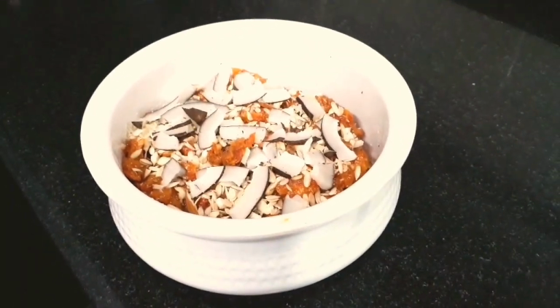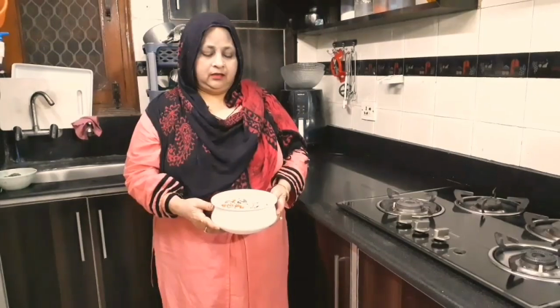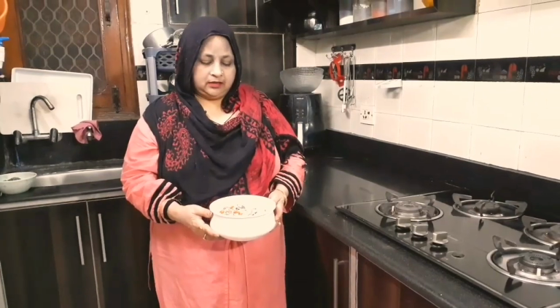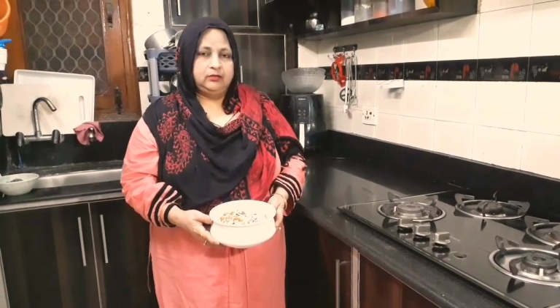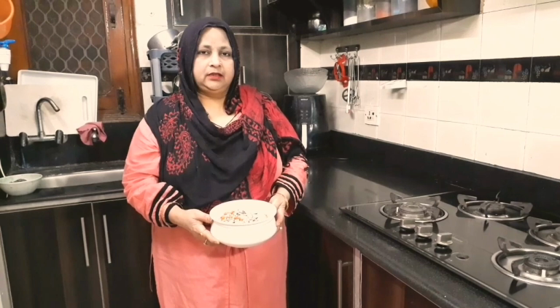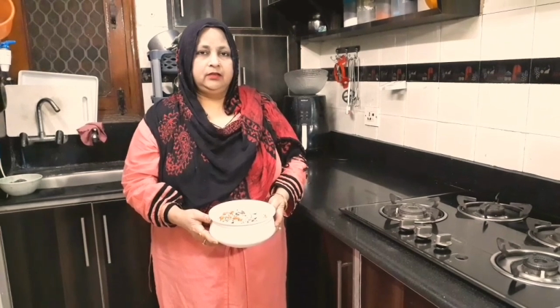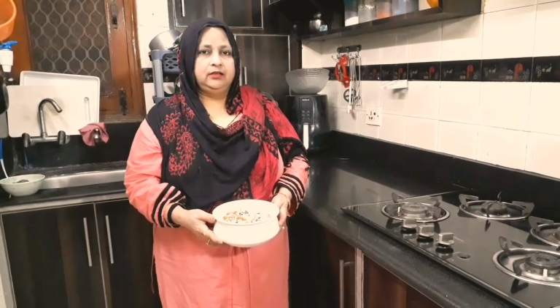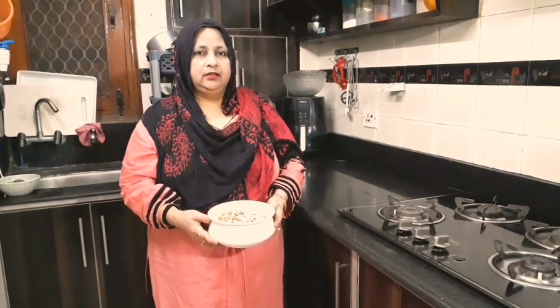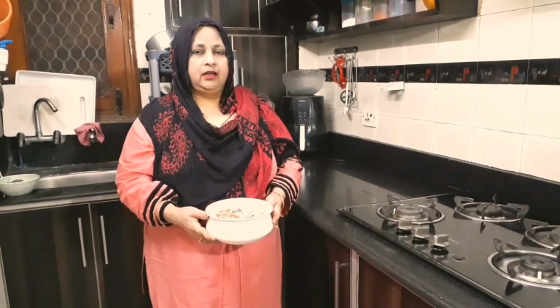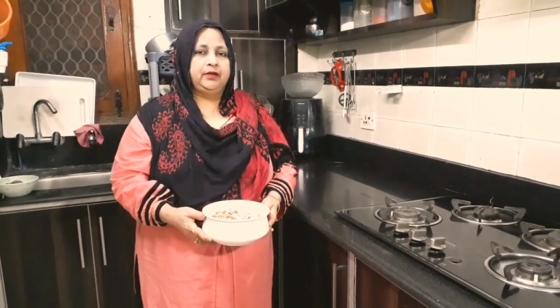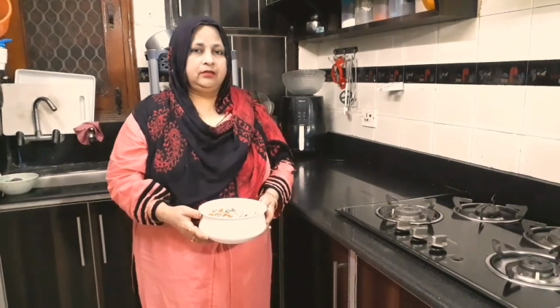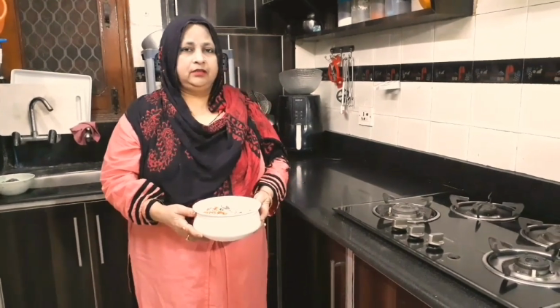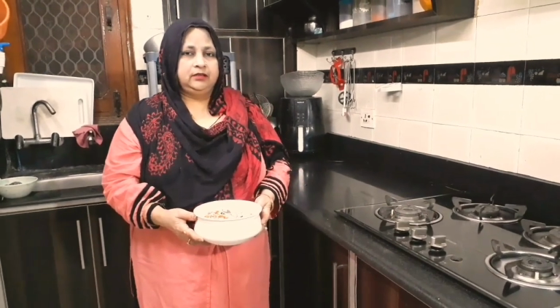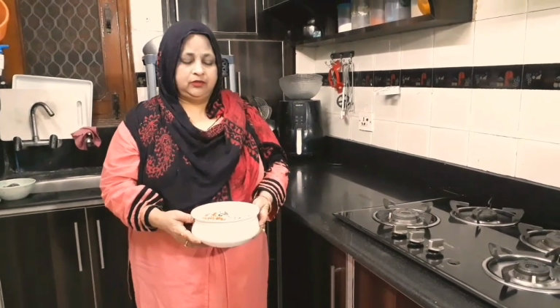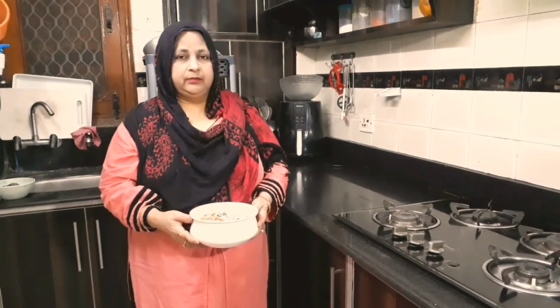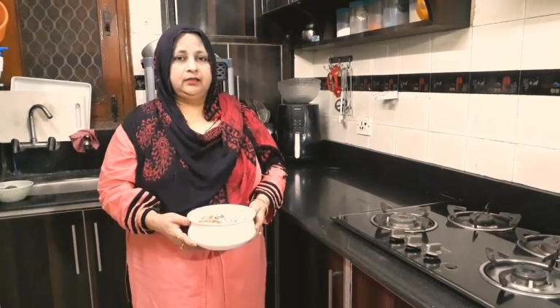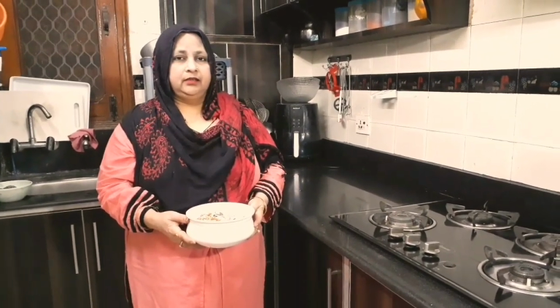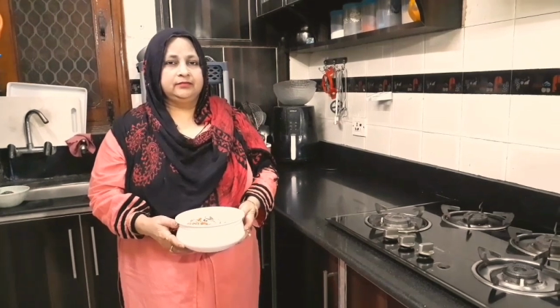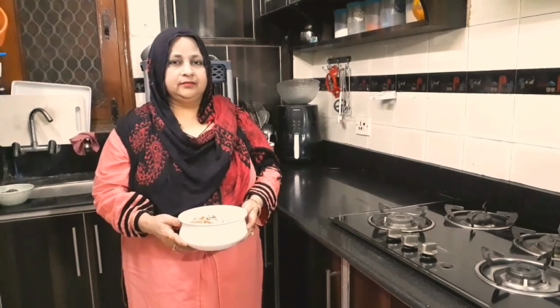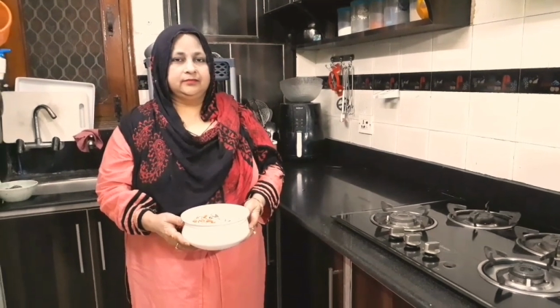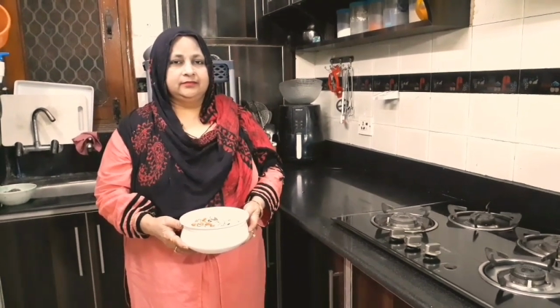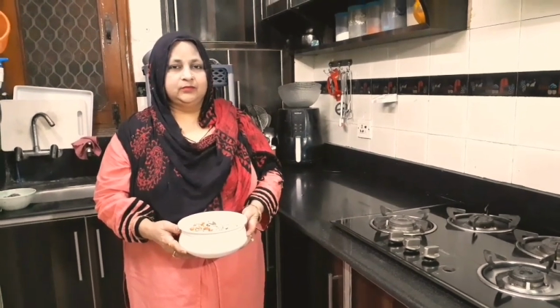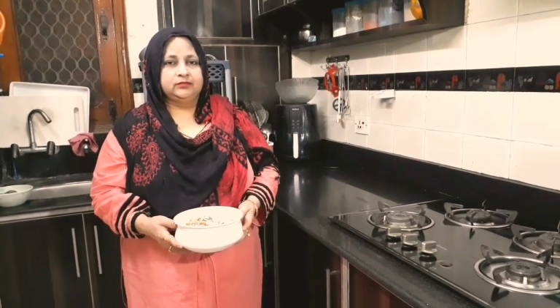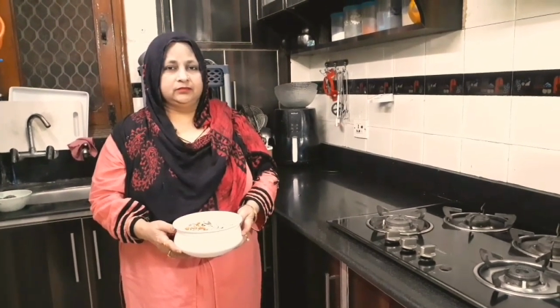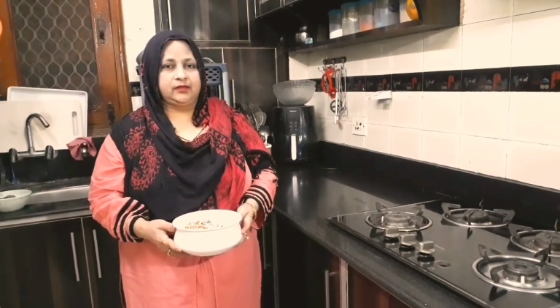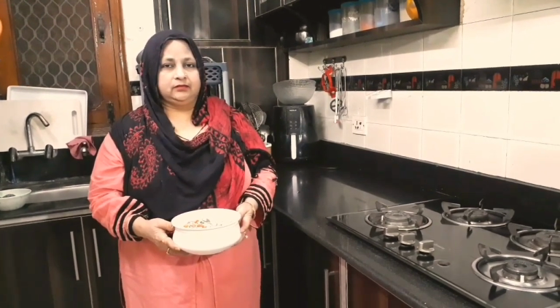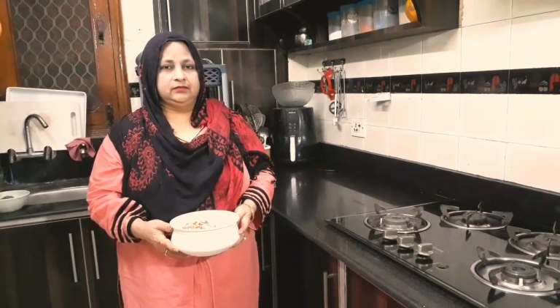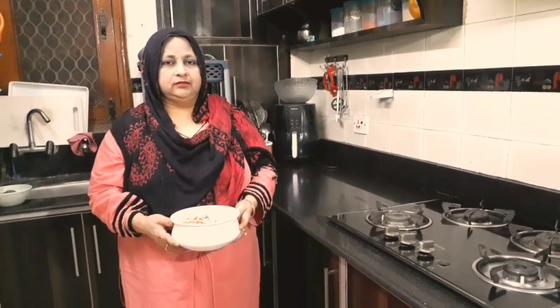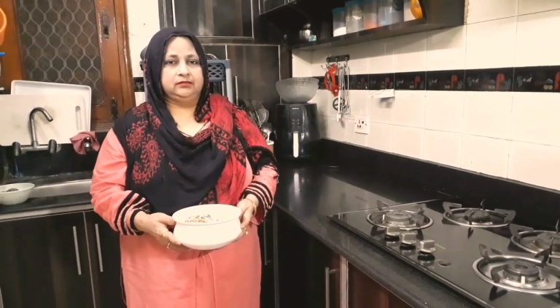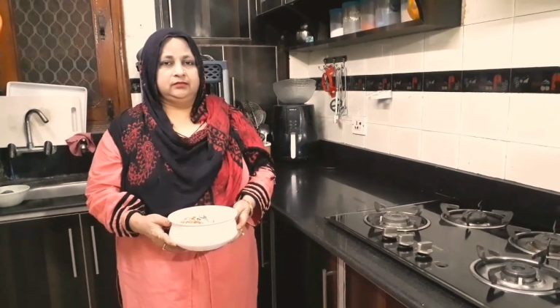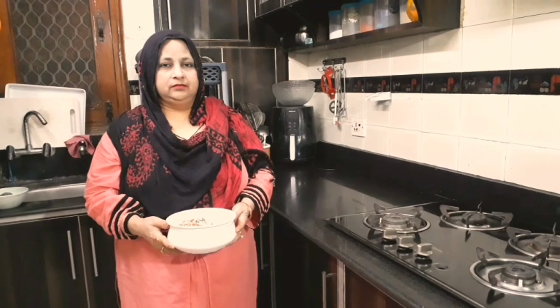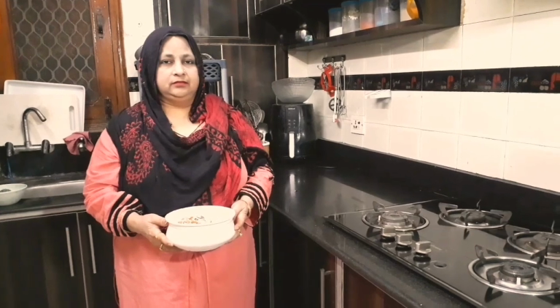The gajar halwa is ready. I will make you eat it. Like our channel, share, subscribe and don't forget to comment.